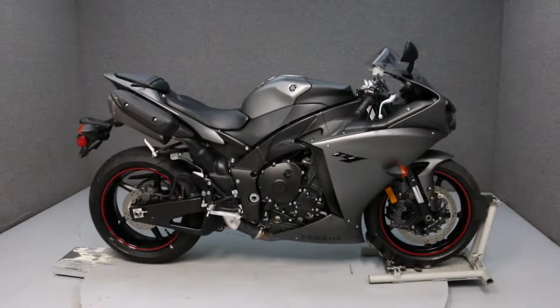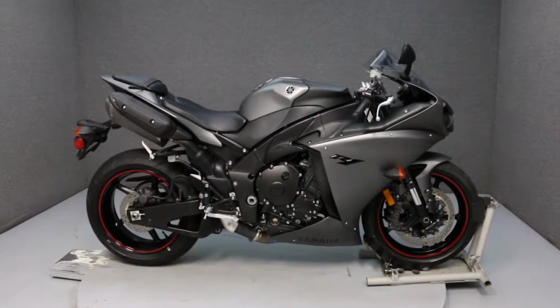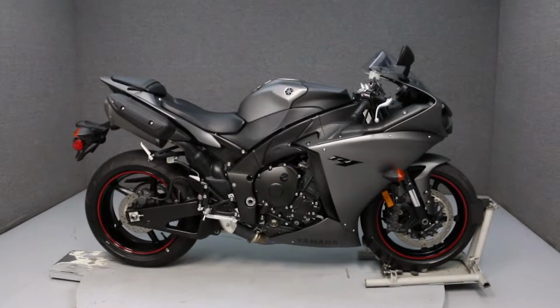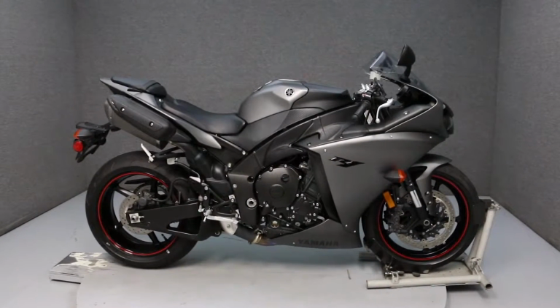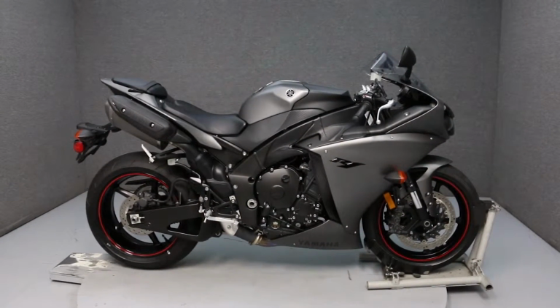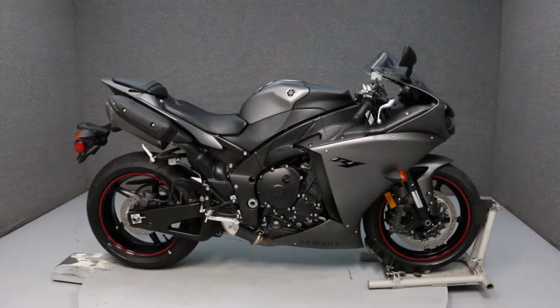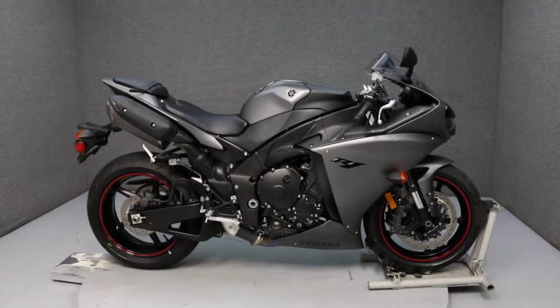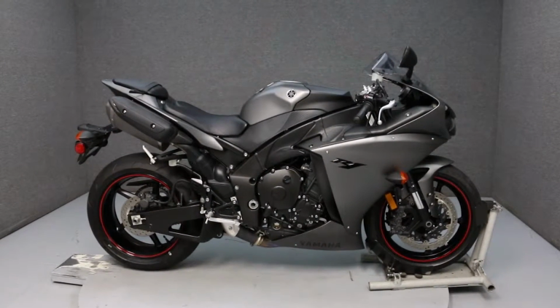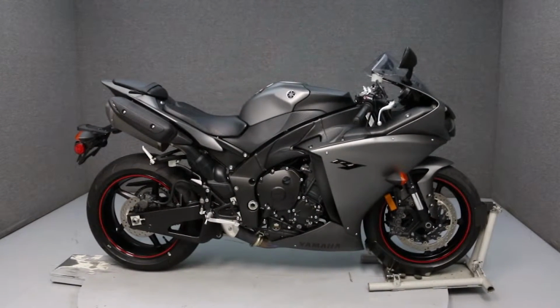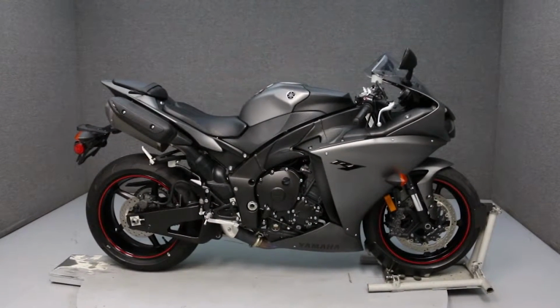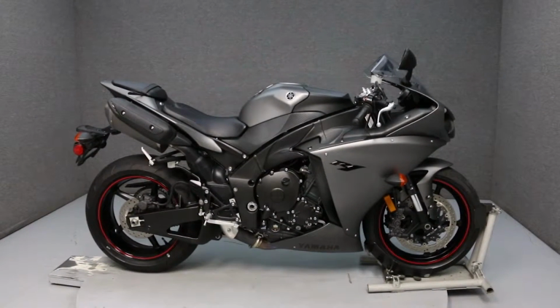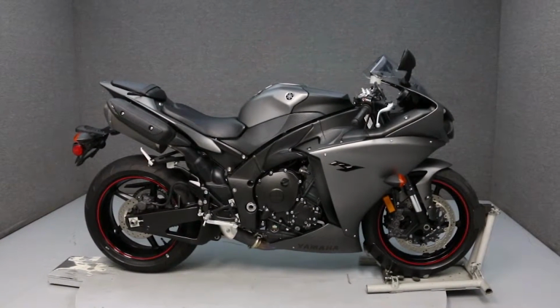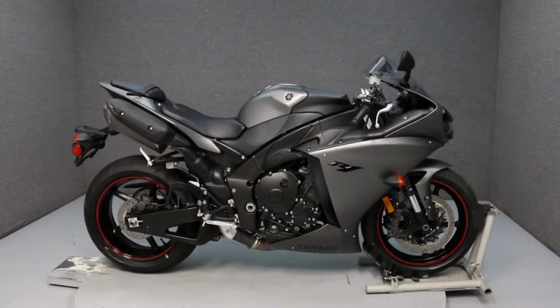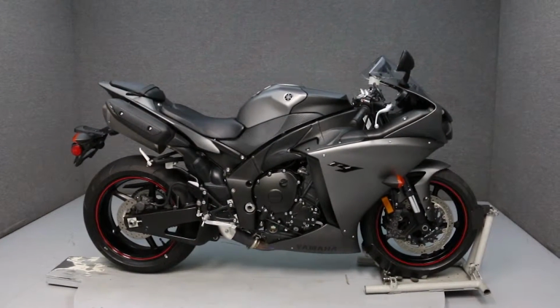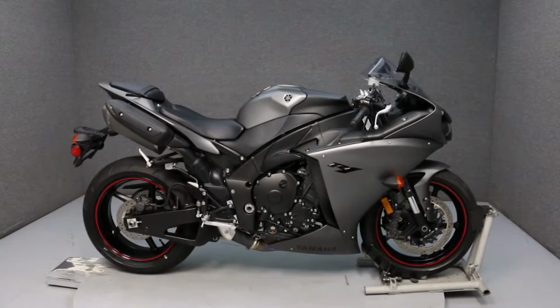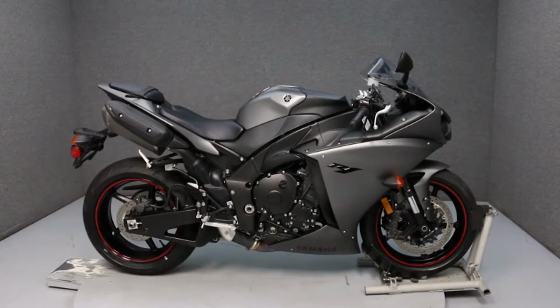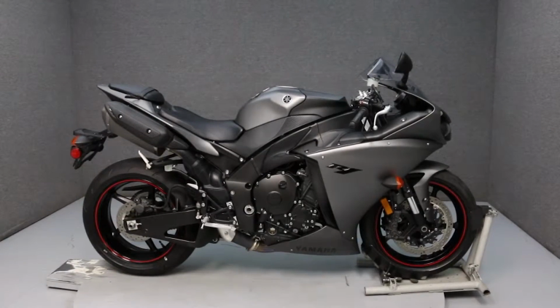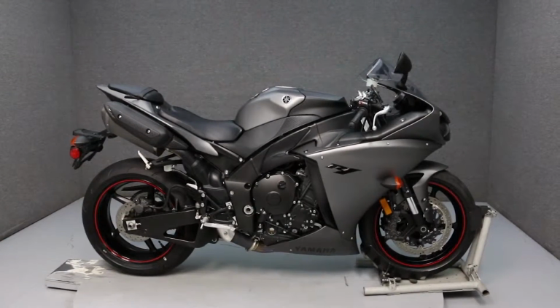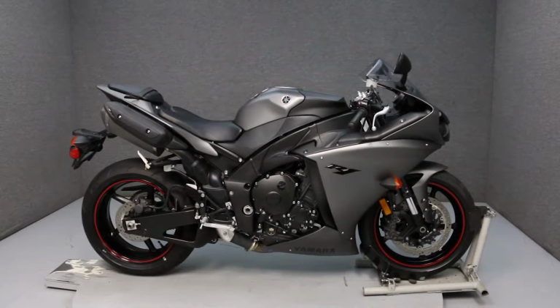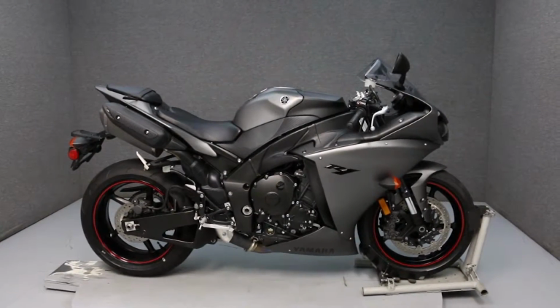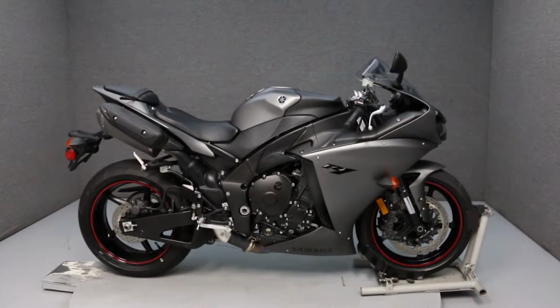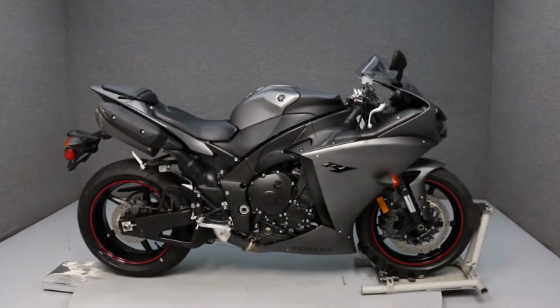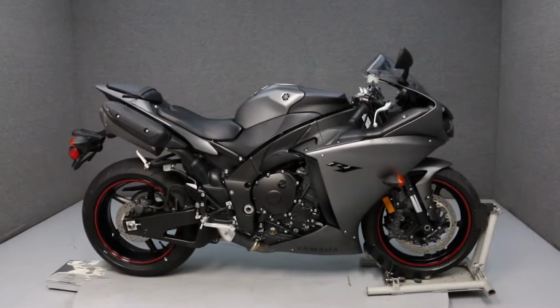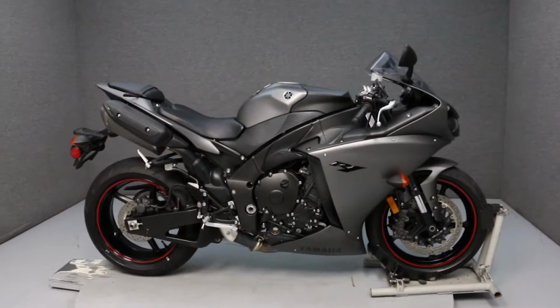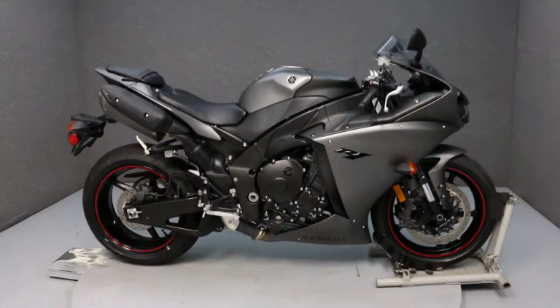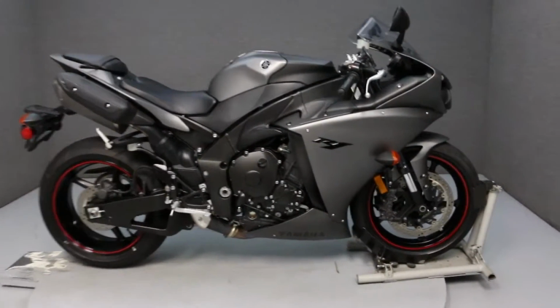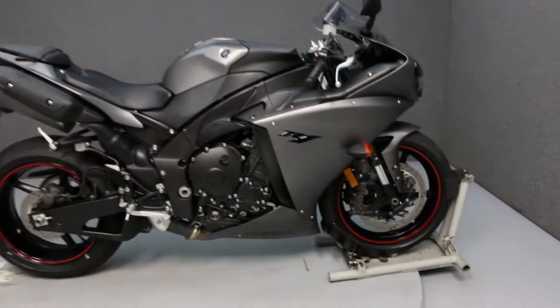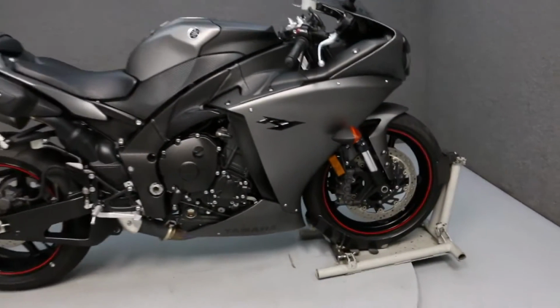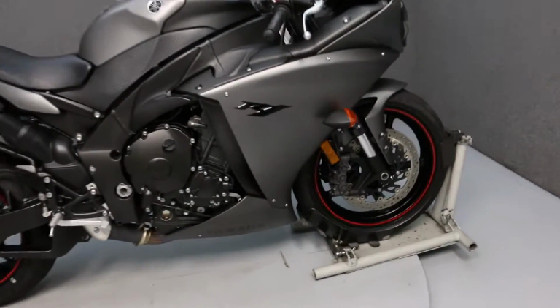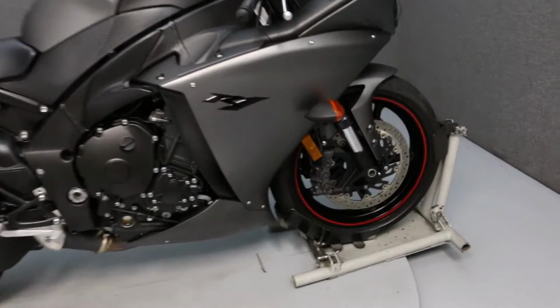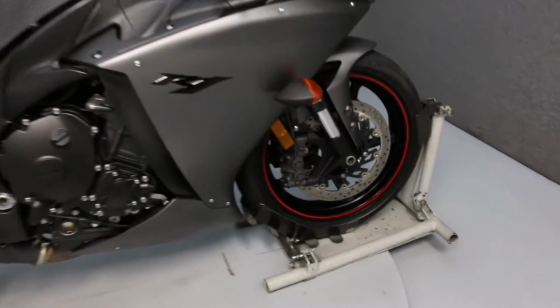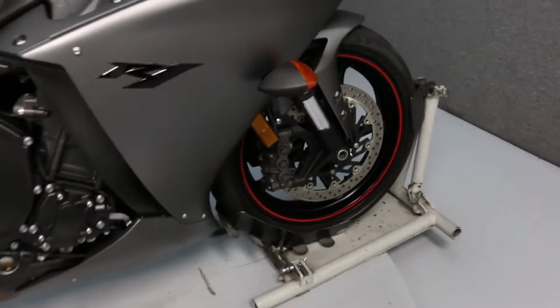Hi everyone, this is Joe at National Power Sports. Today we're going to take a look at this 2013 Yamaha YZF R1 with 5,398 miles.